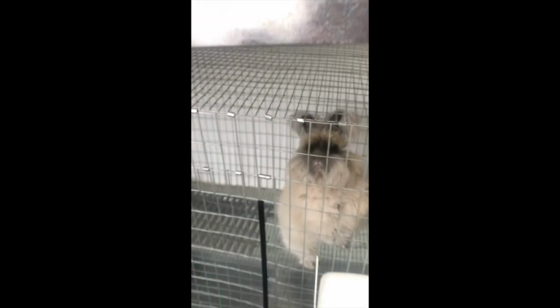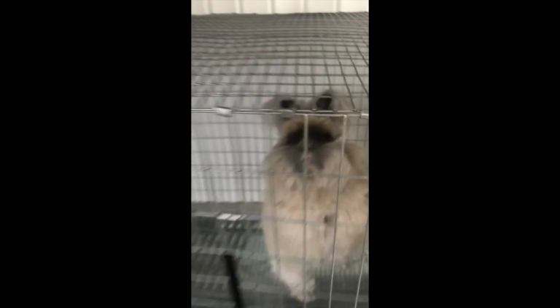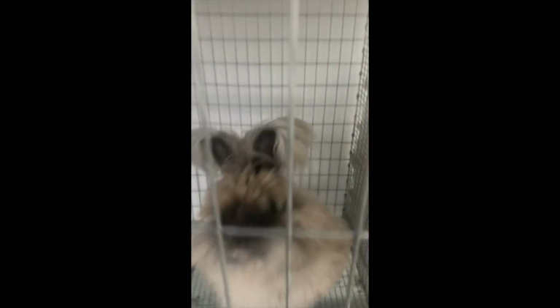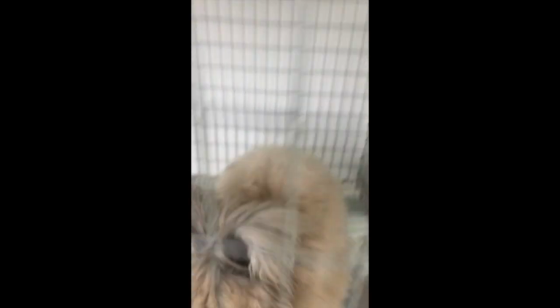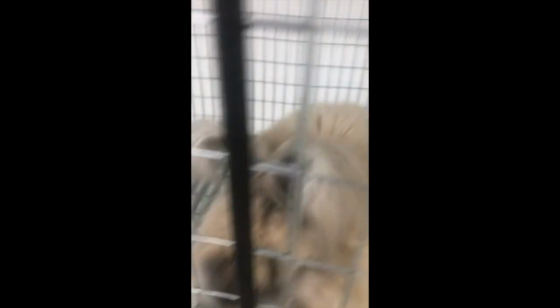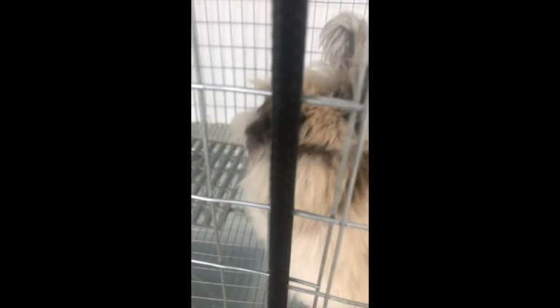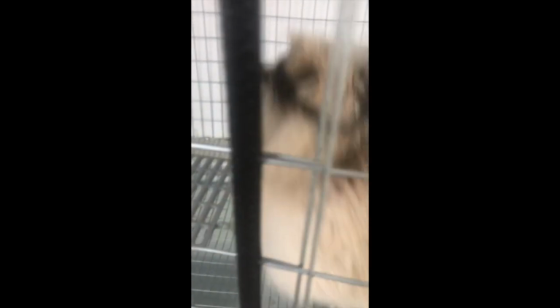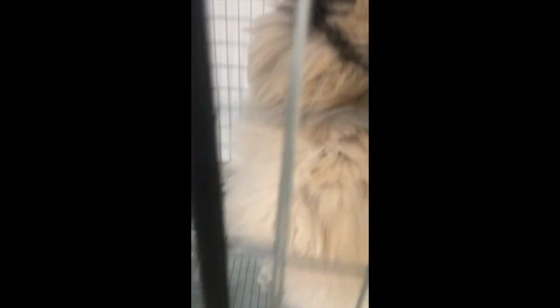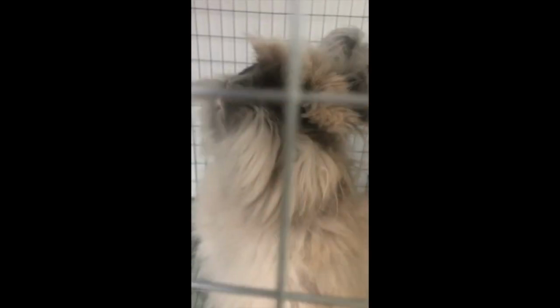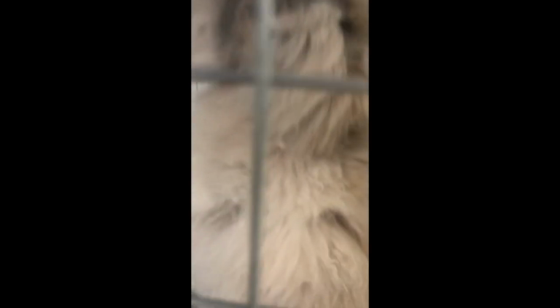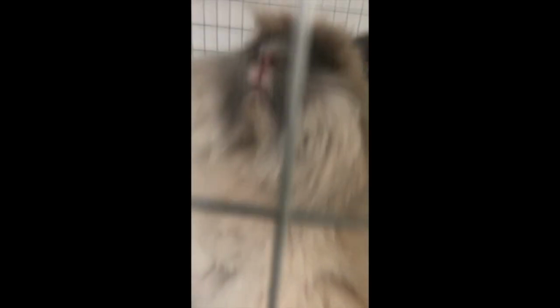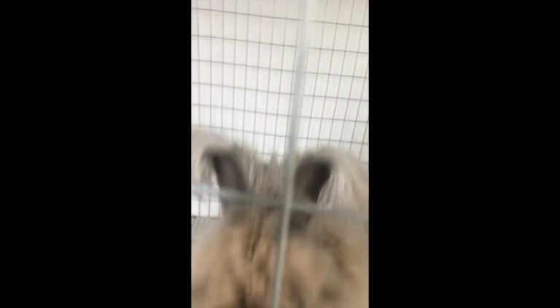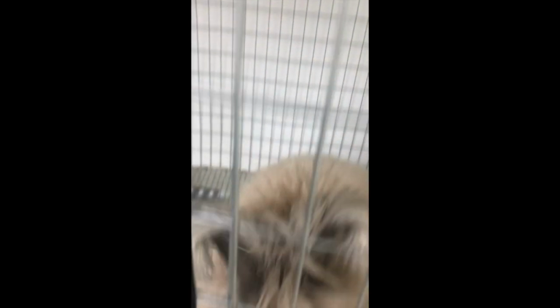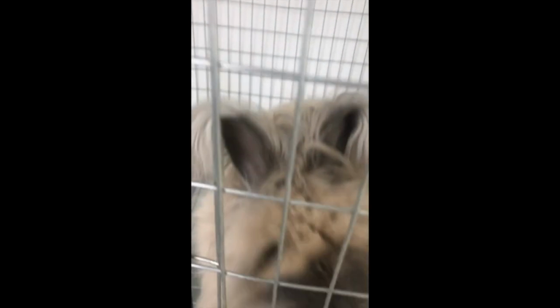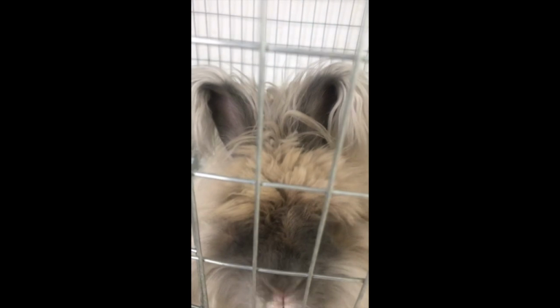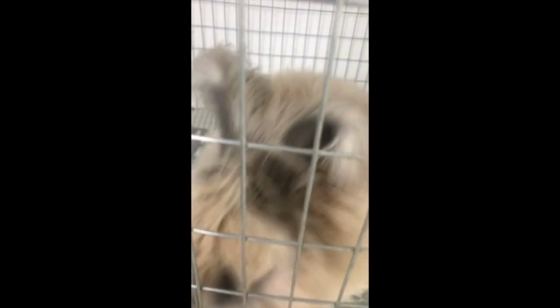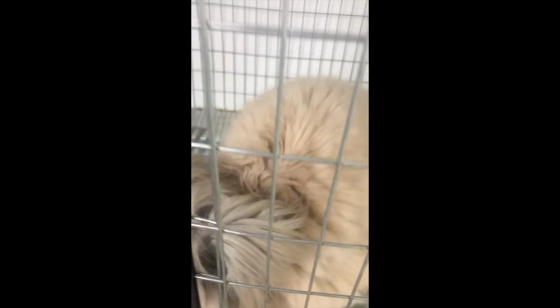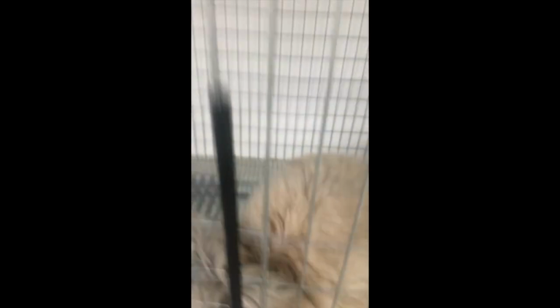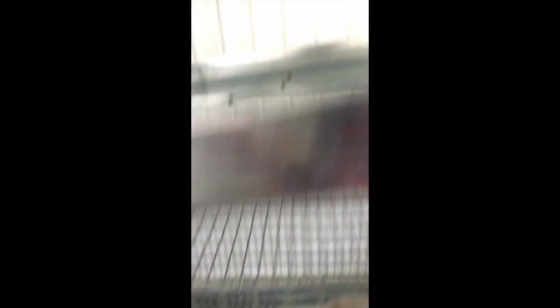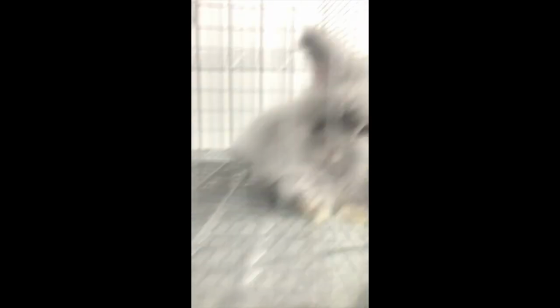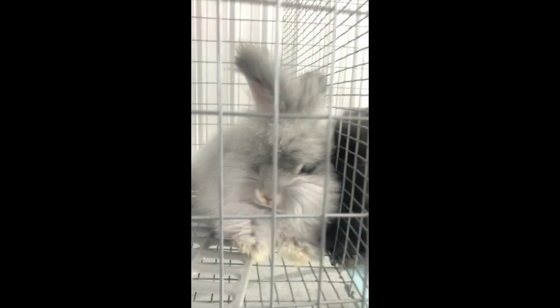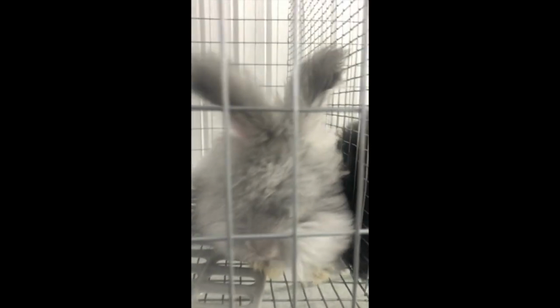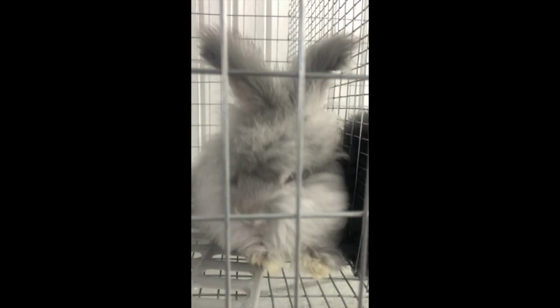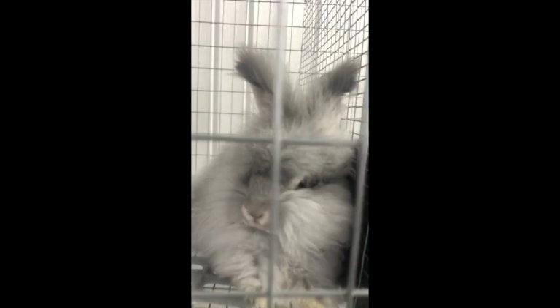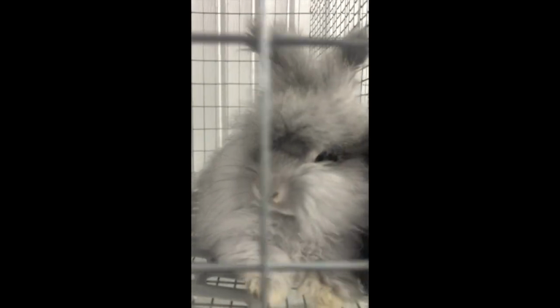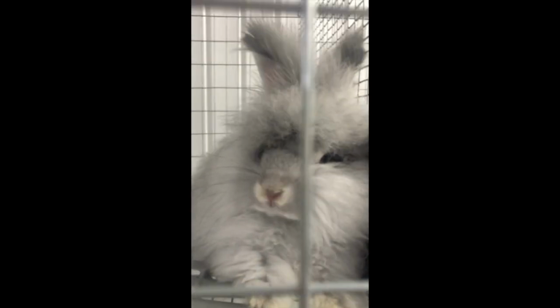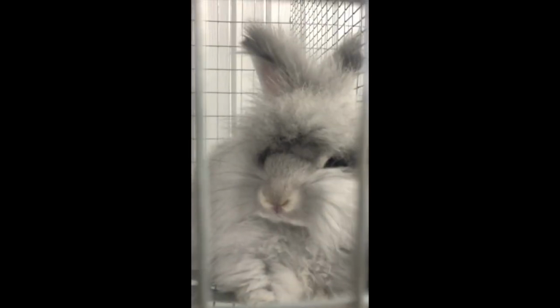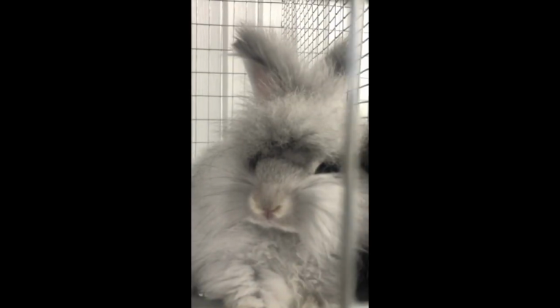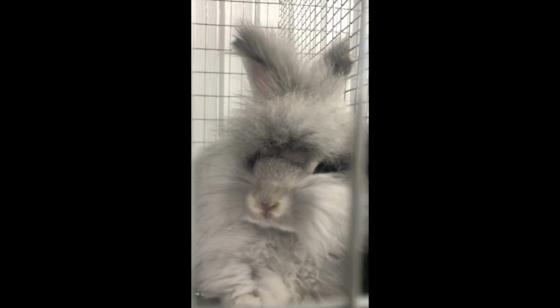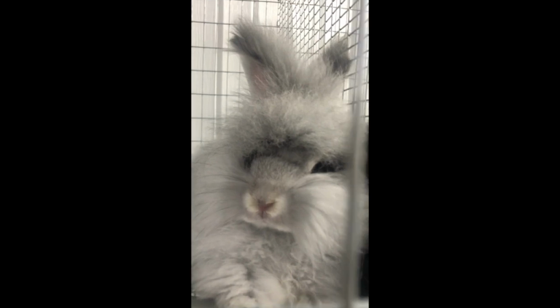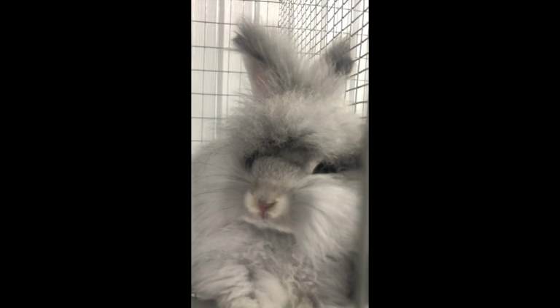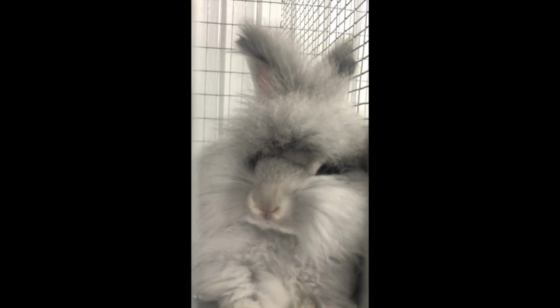Hey Bugs! Hi baby boy! Hey, meet Lolita — she's such a pretty girl.